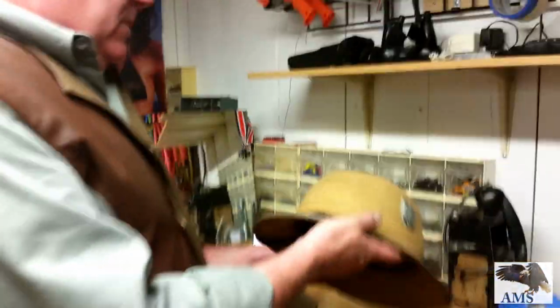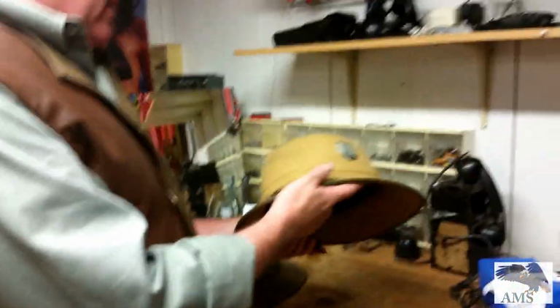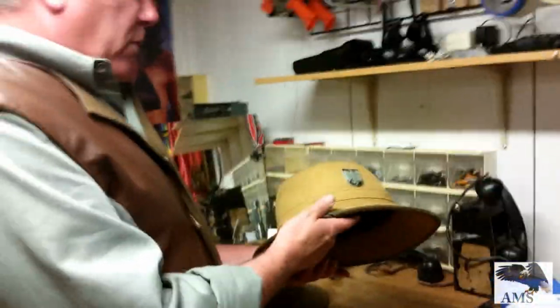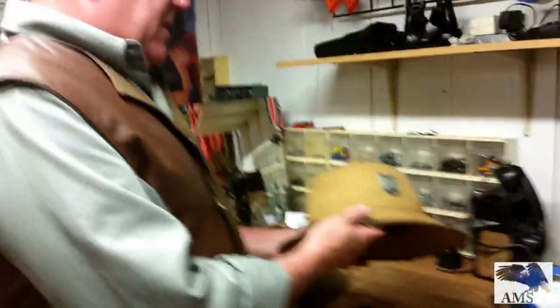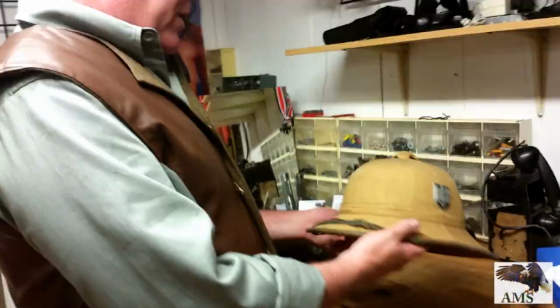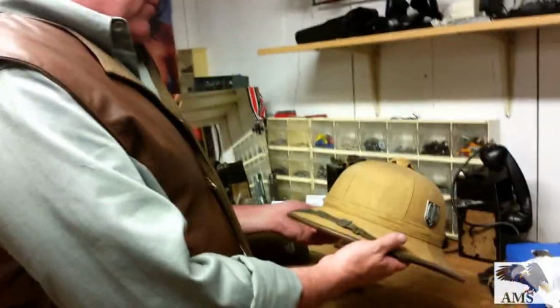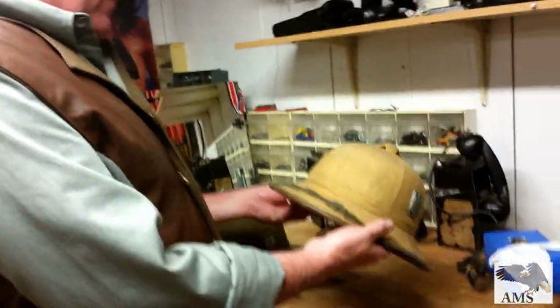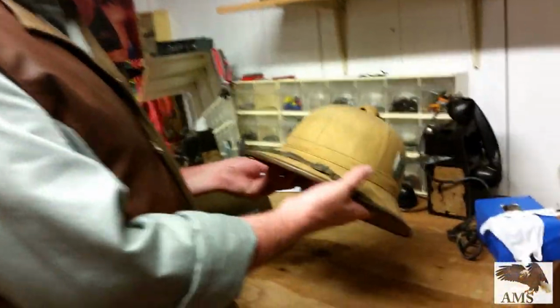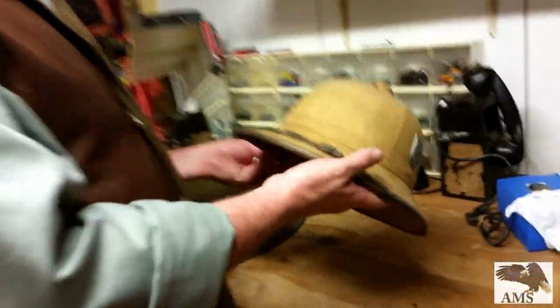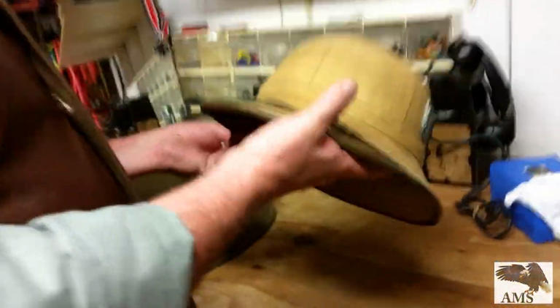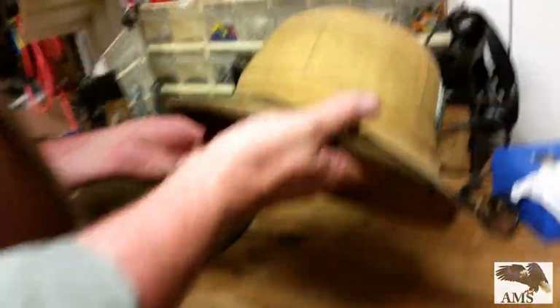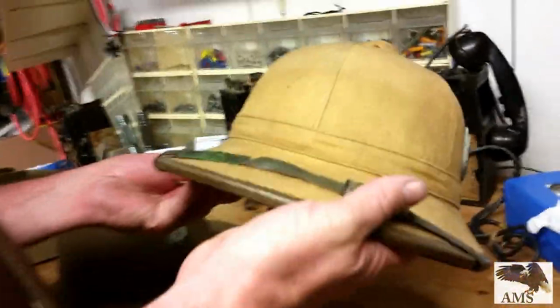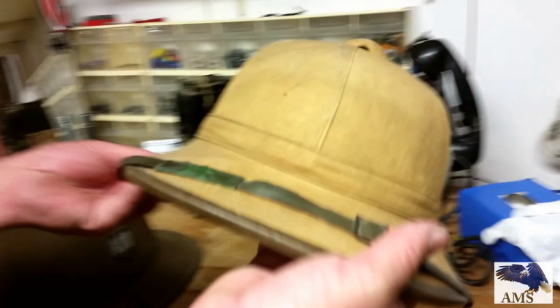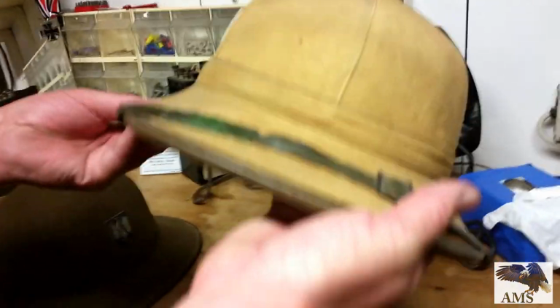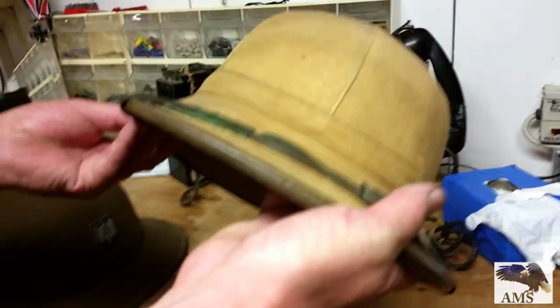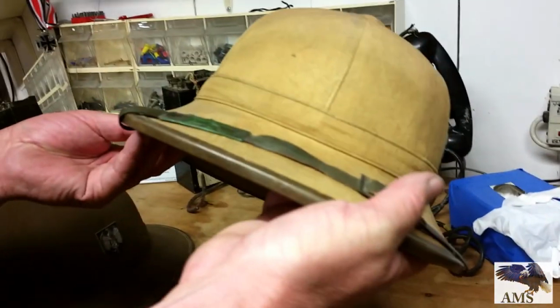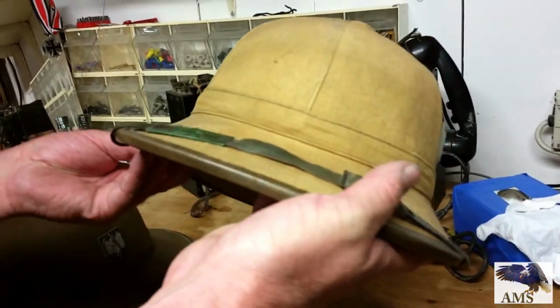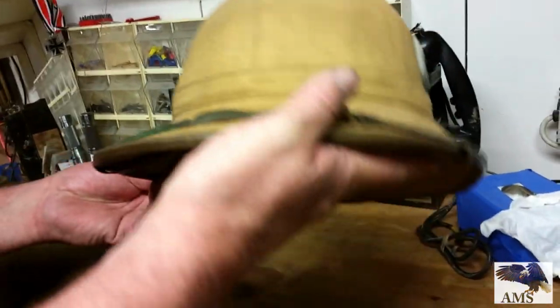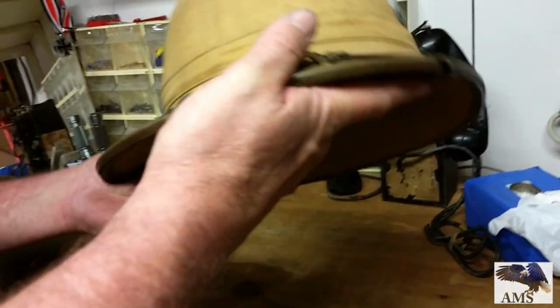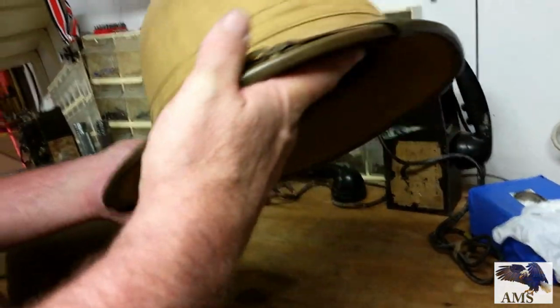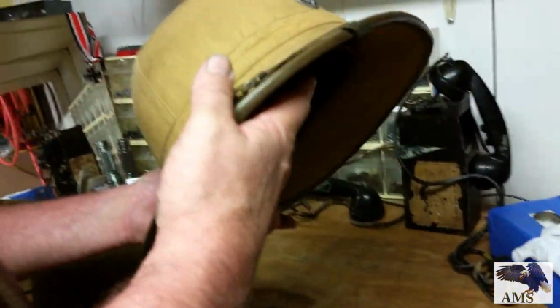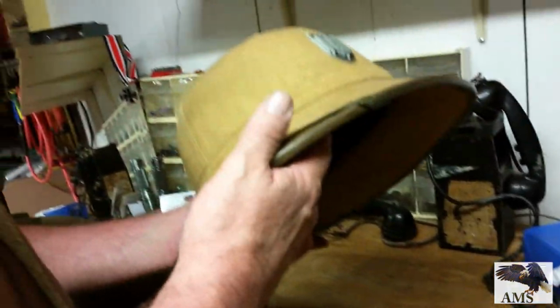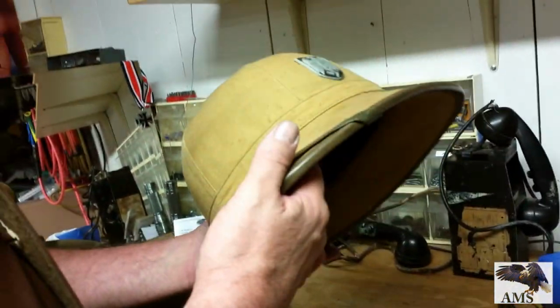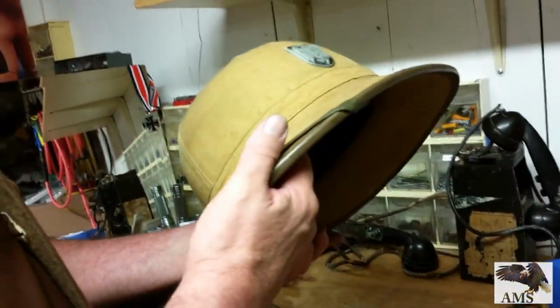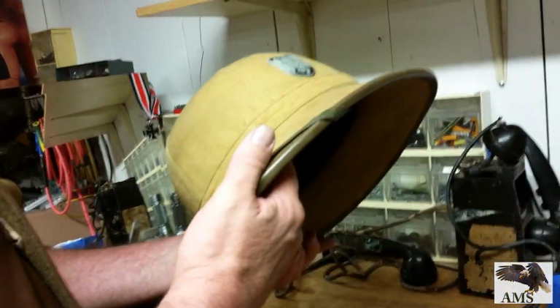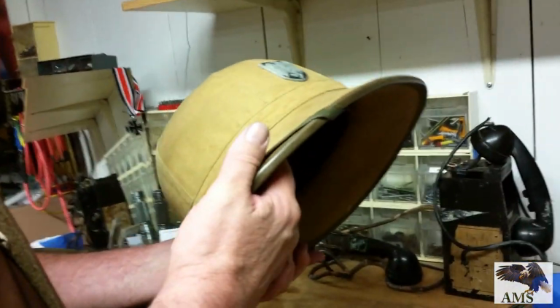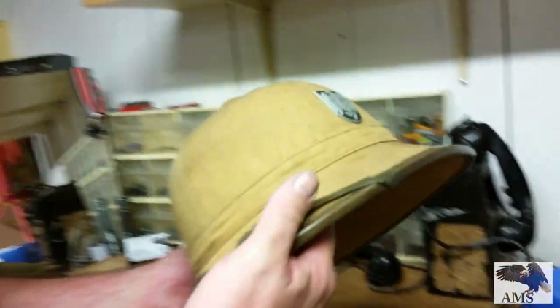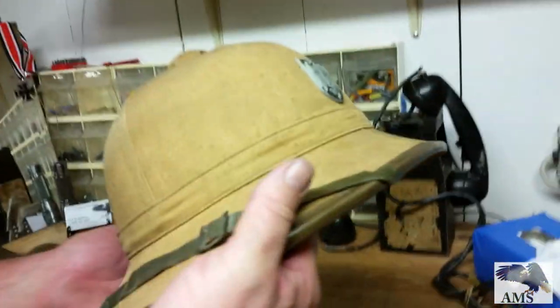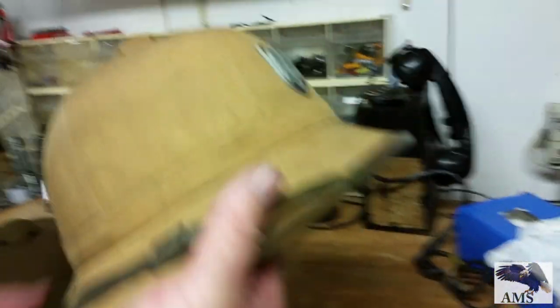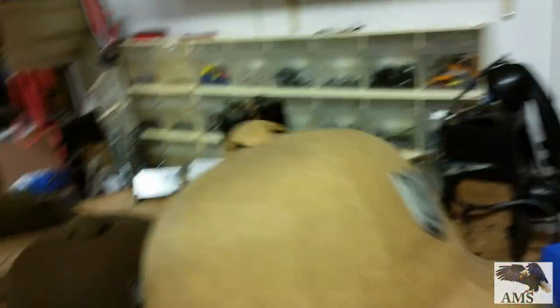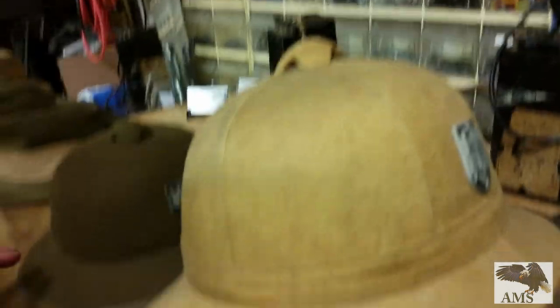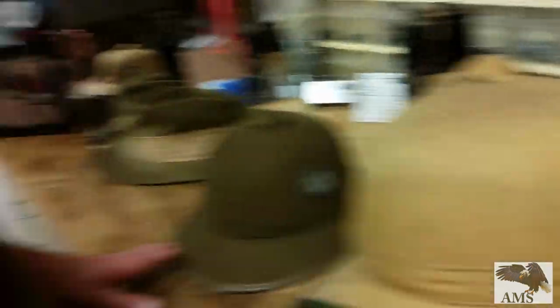This one's dated 1942. This is the tan canvas — this would be the earlier model. Later, in '42–'43, they went to the green felt.